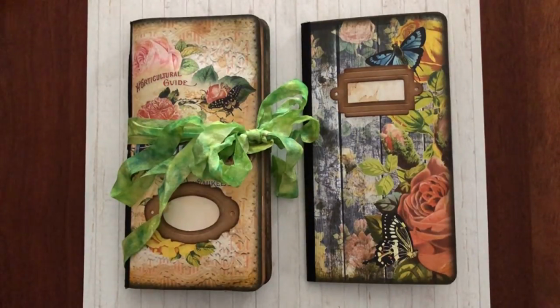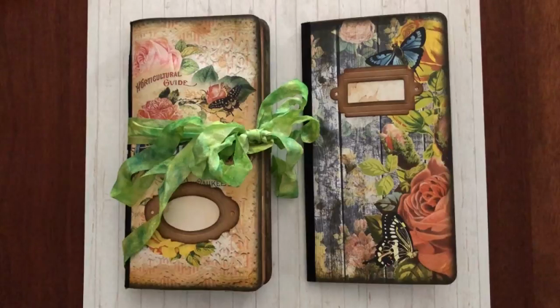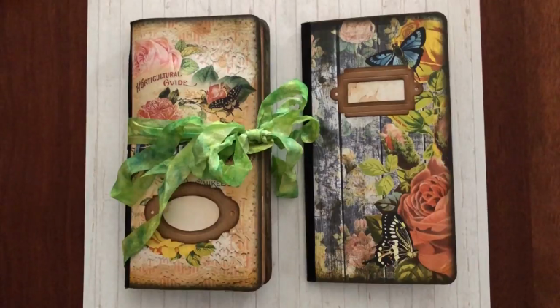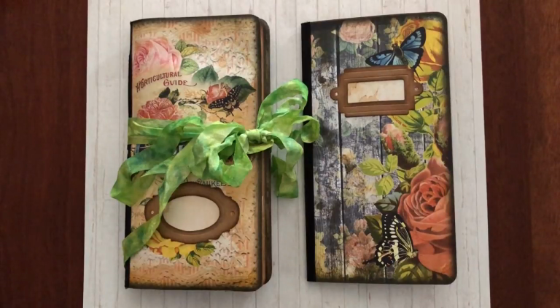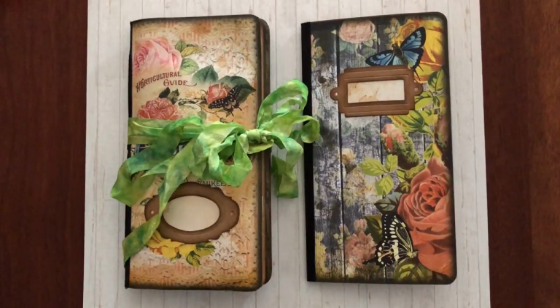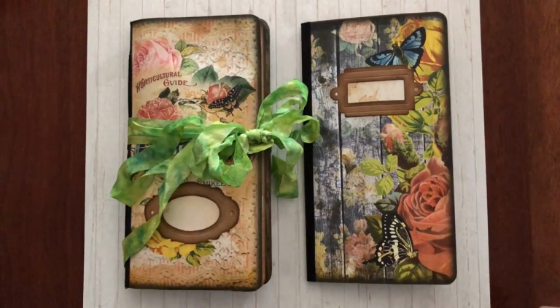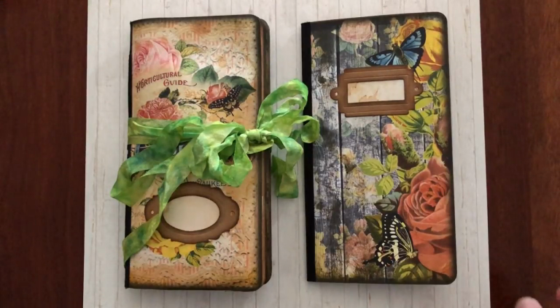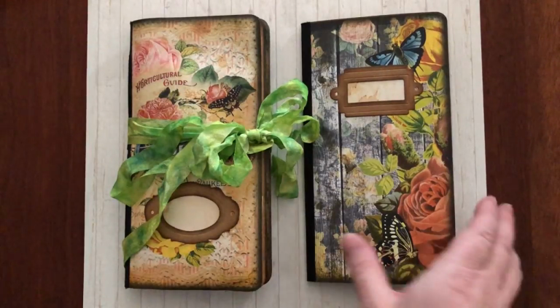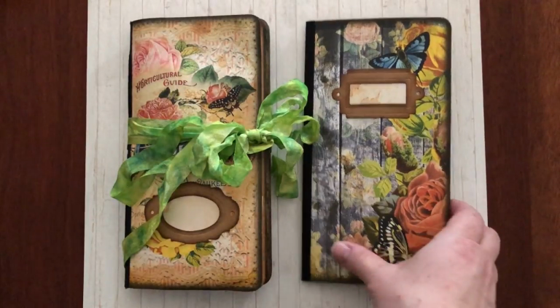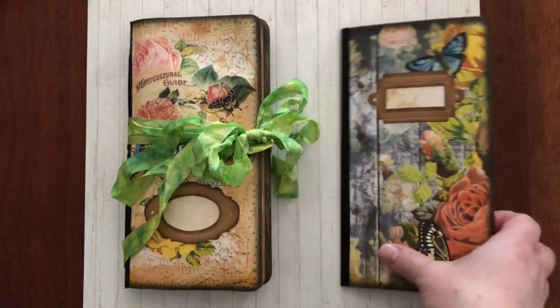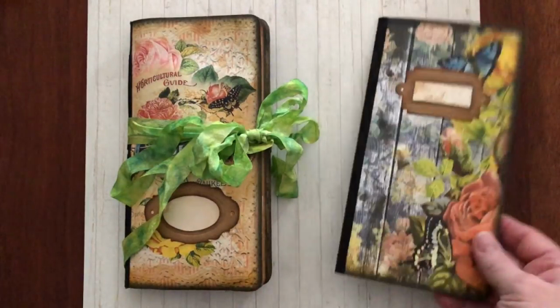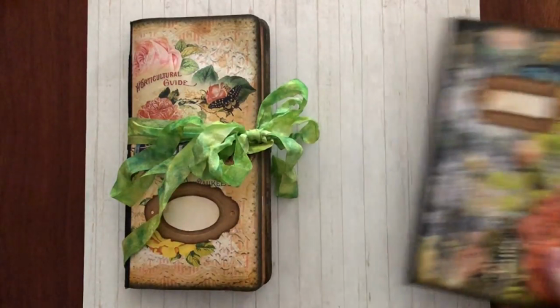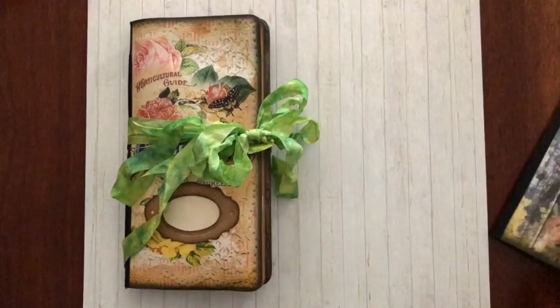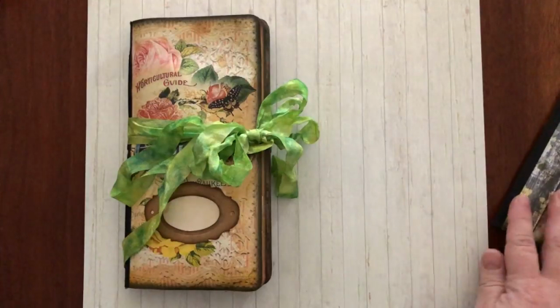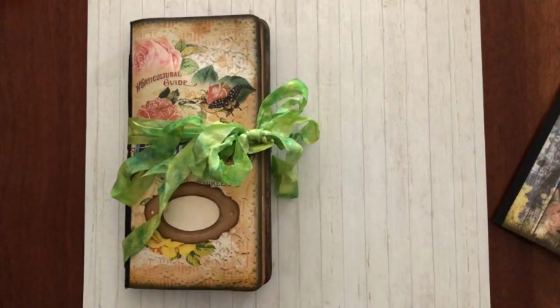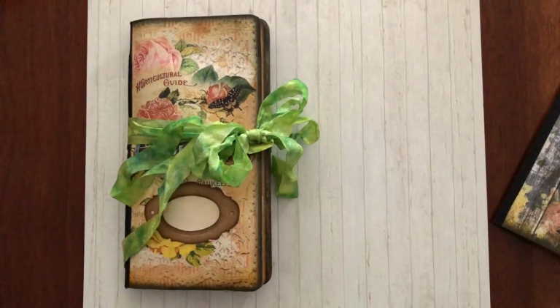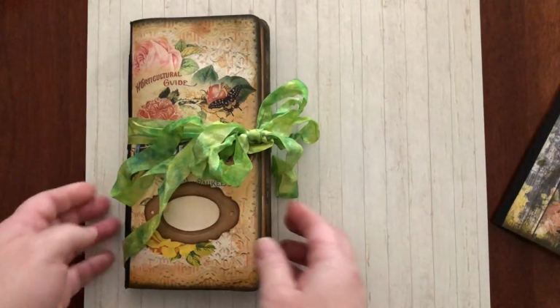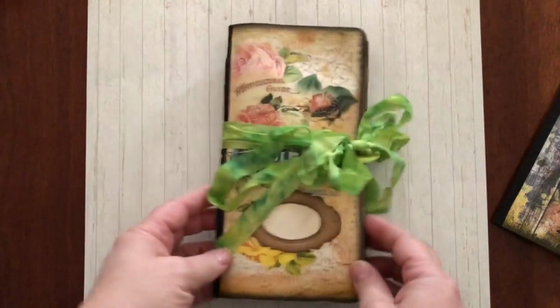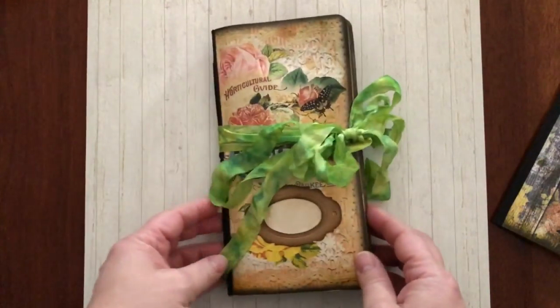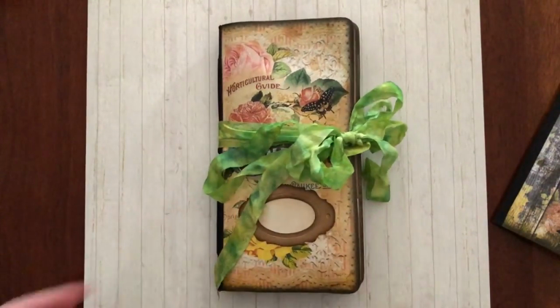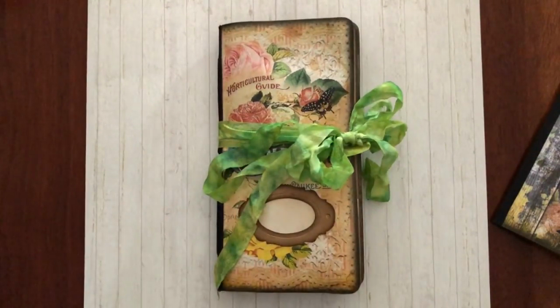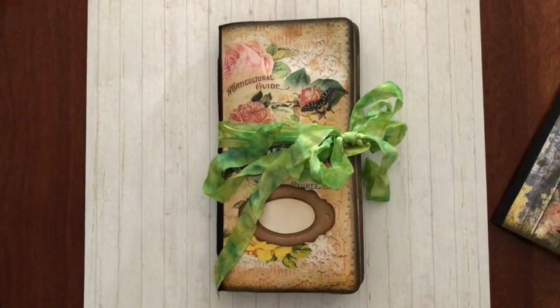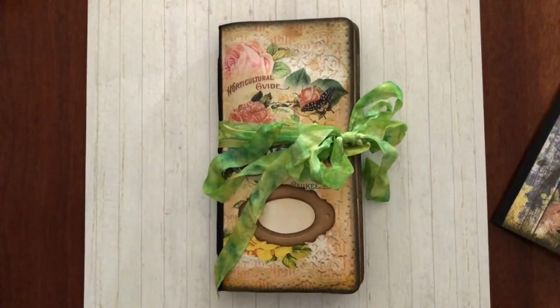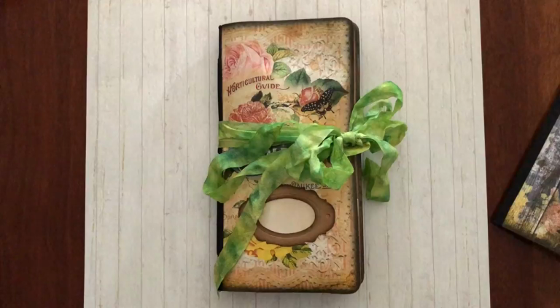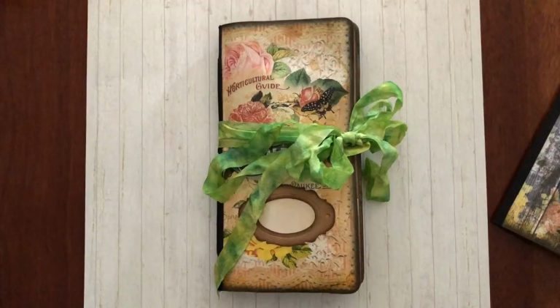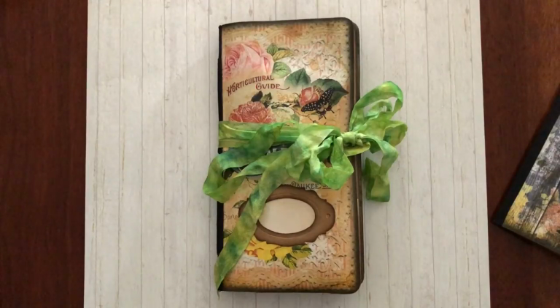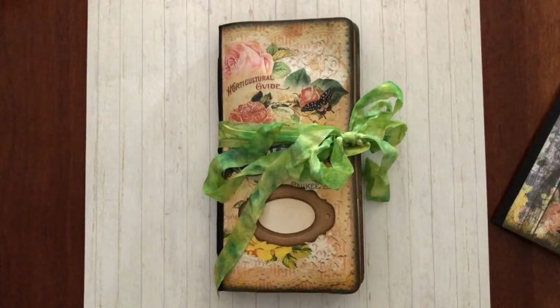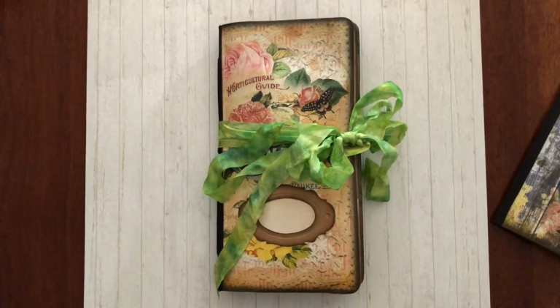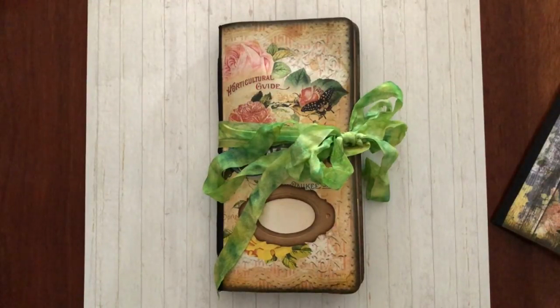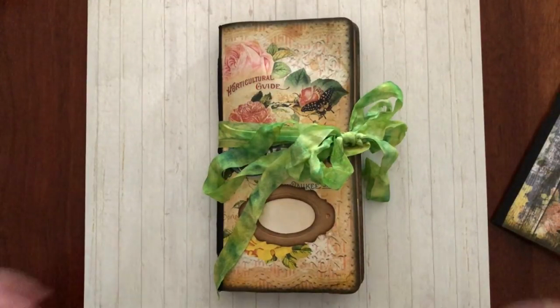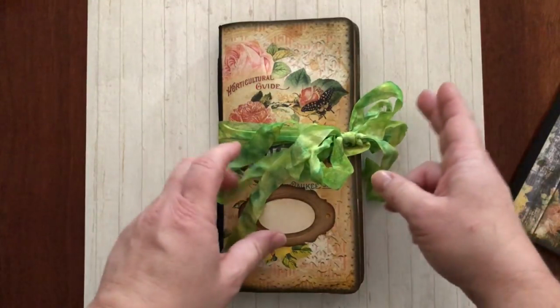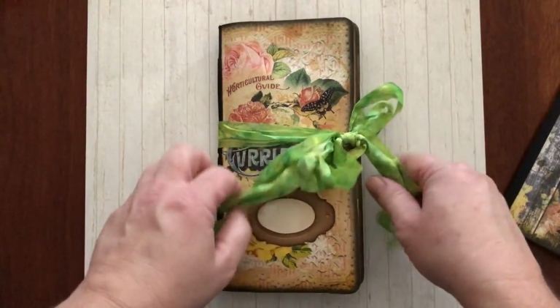I think we'll start with the actual notebook insert and we'll get to this a little bit later. I didn't make a closure because I made this to actually go into a traveler's notebook or similar cover.